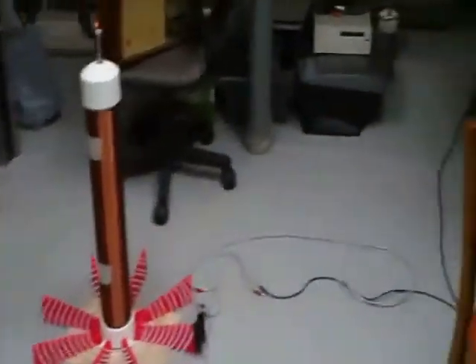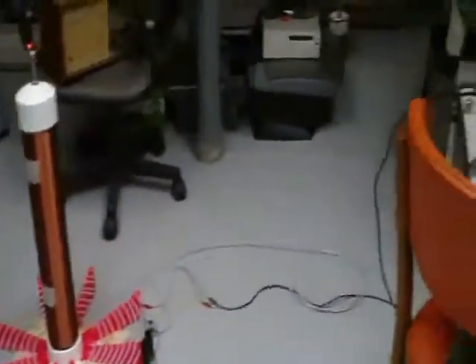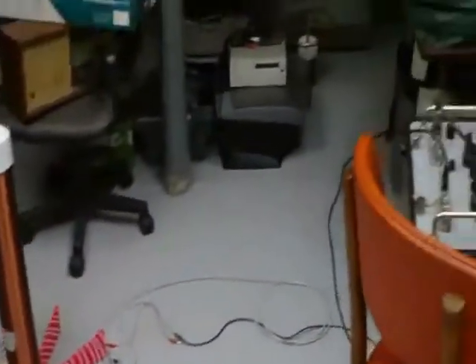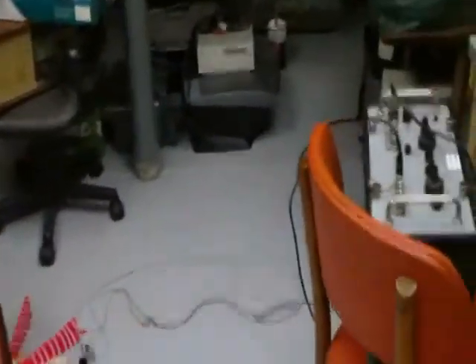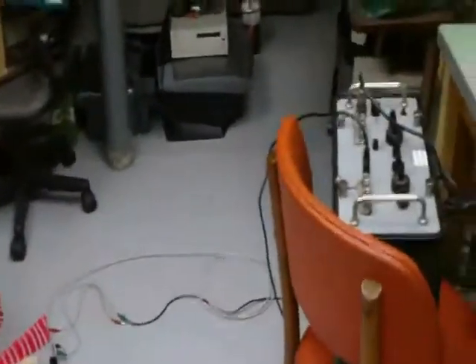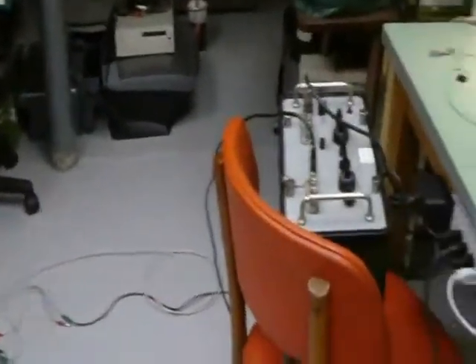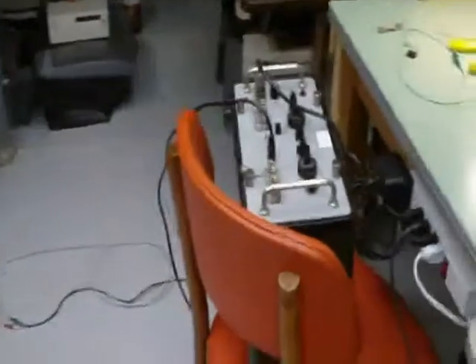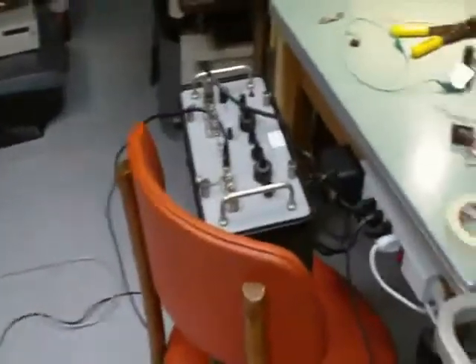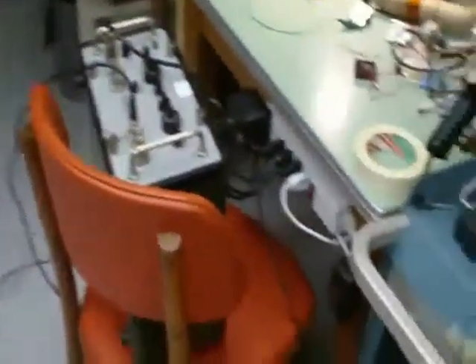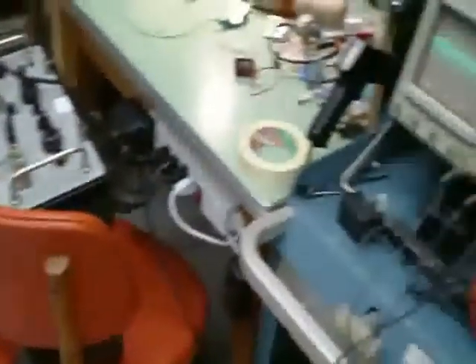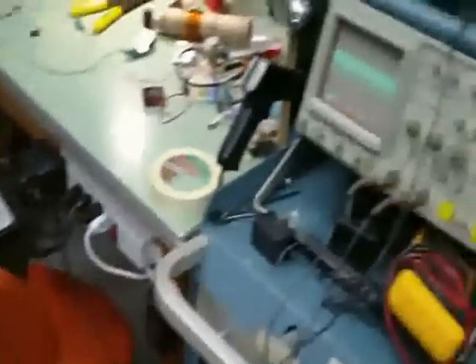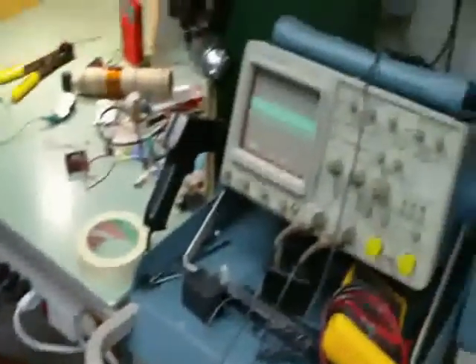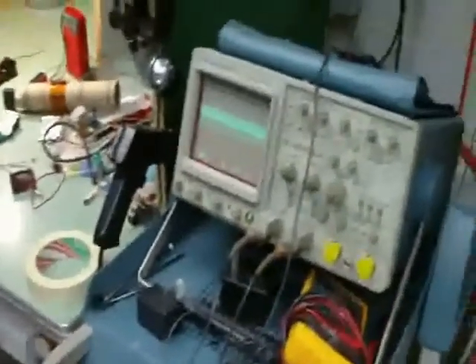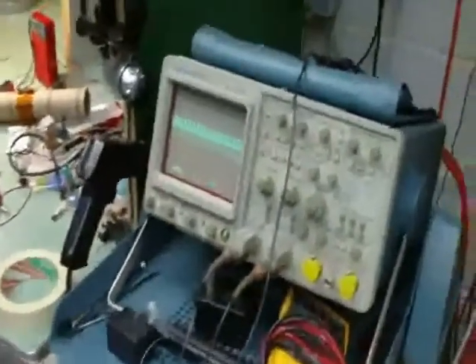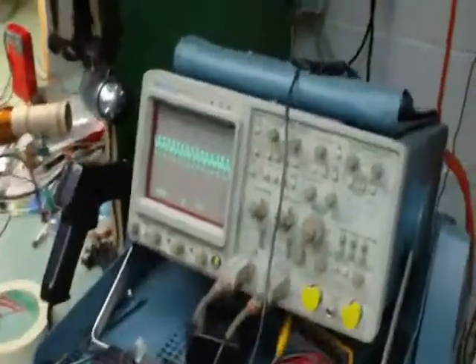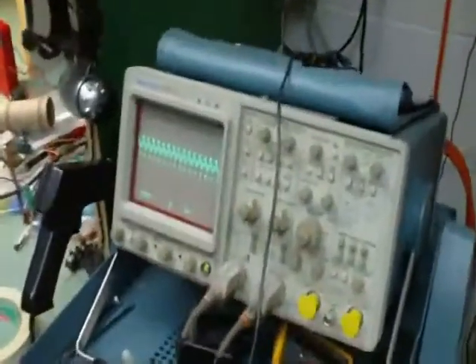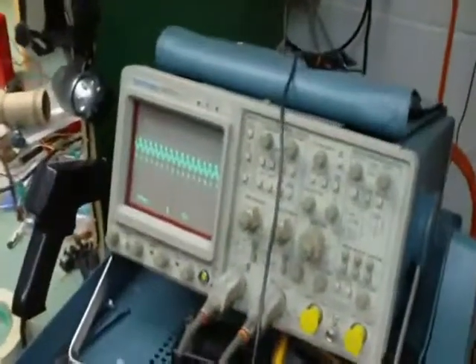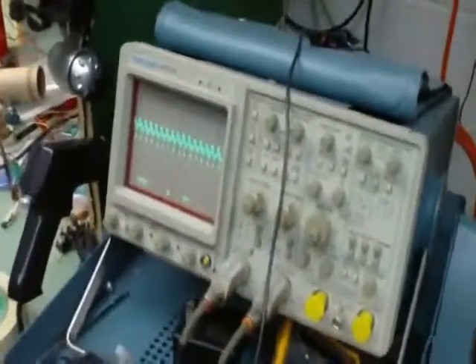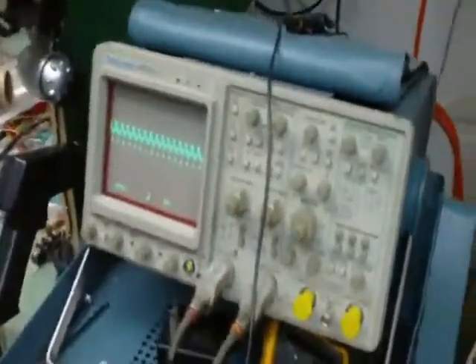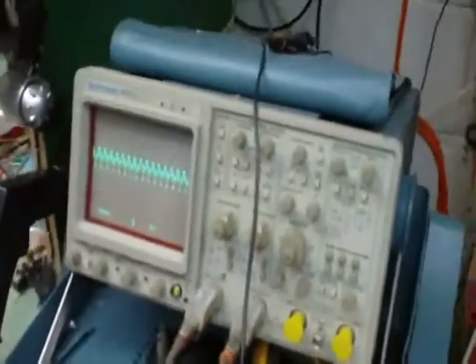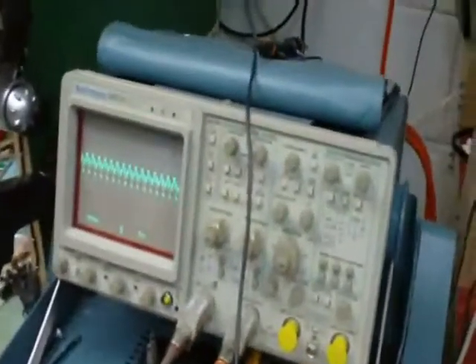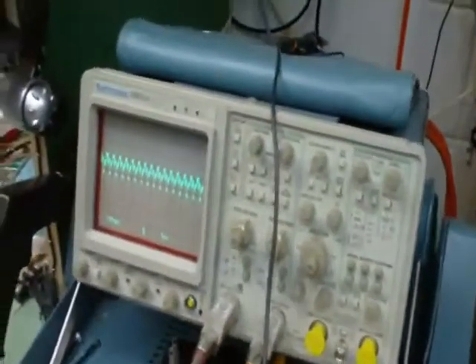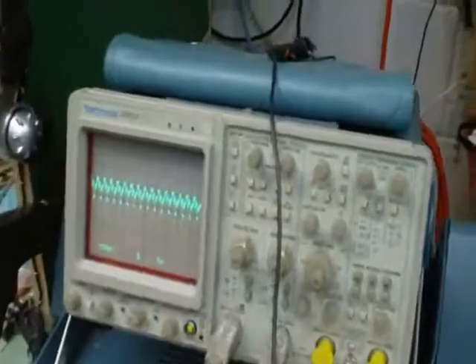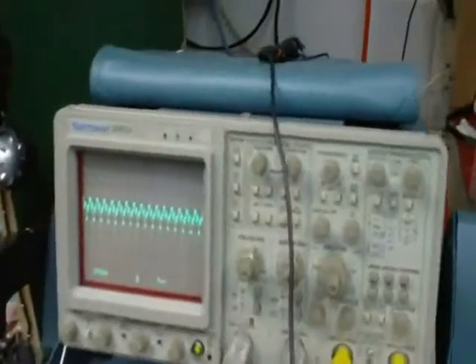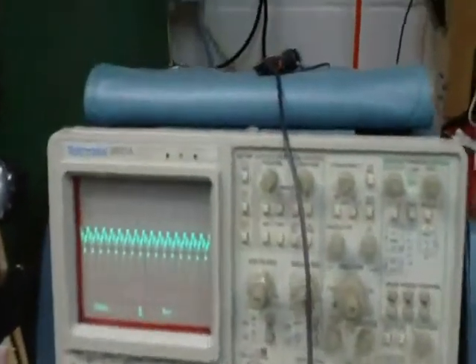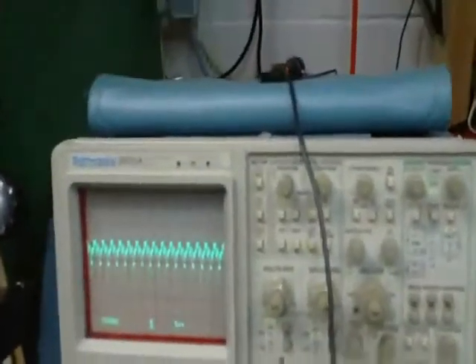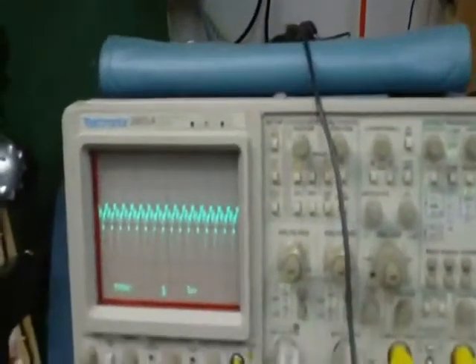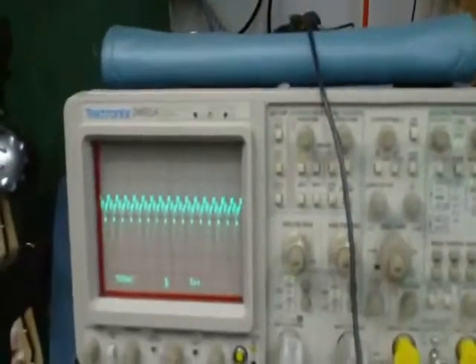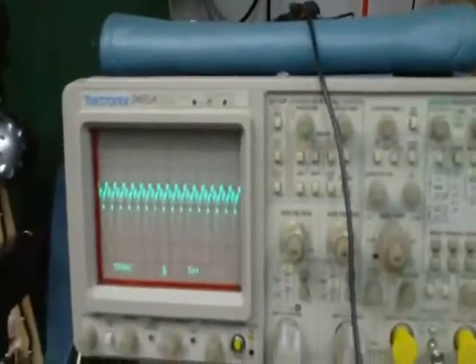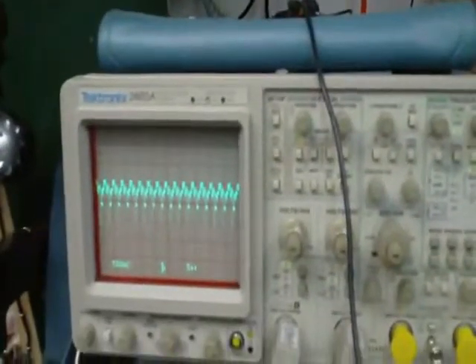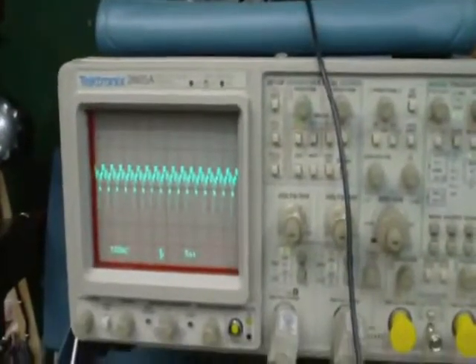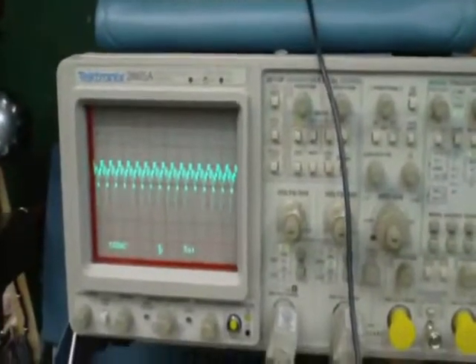One other thing I wanted to show you is the waveform that's coming out of the transmitter. And that's how it looks.